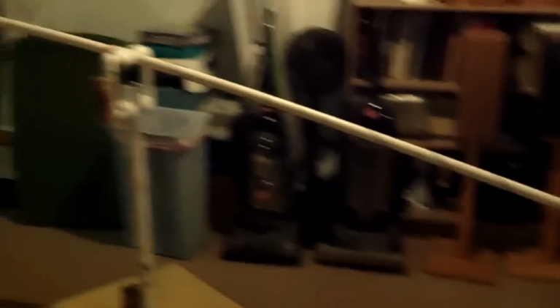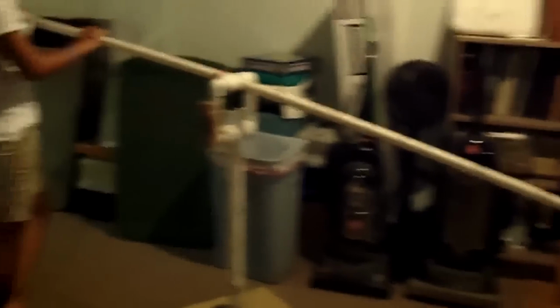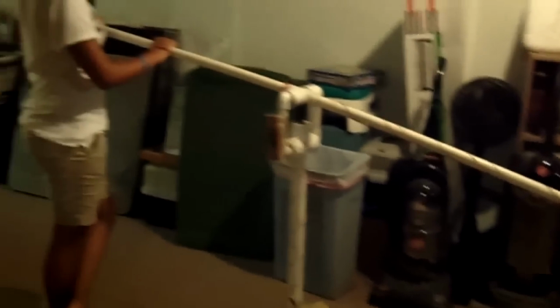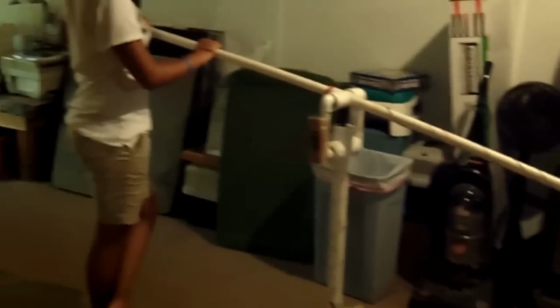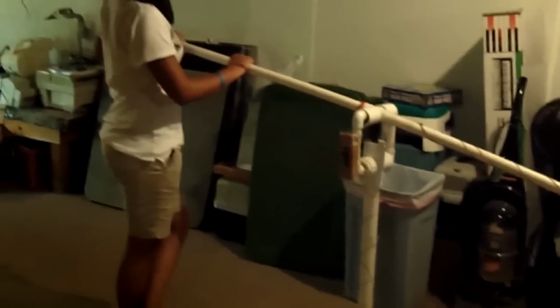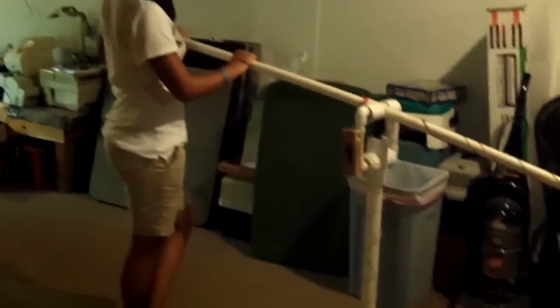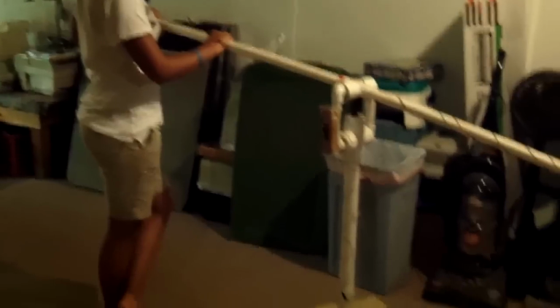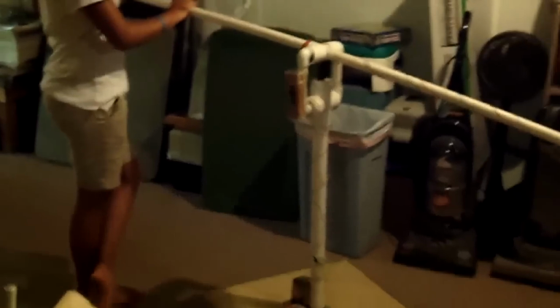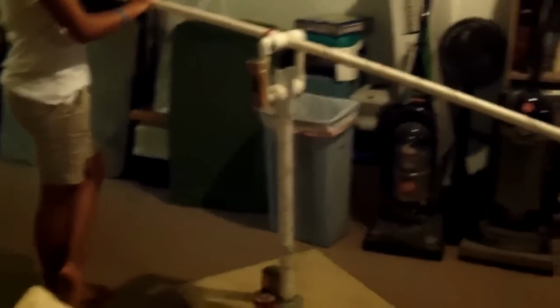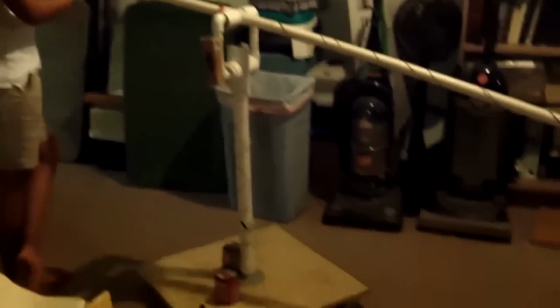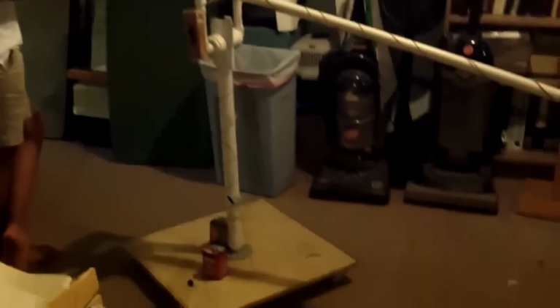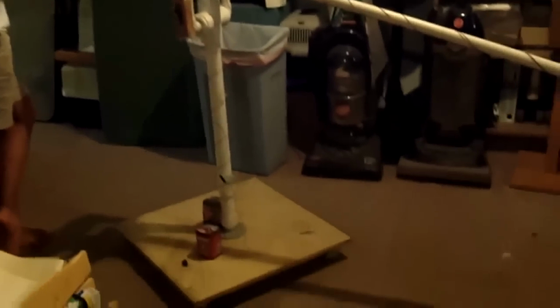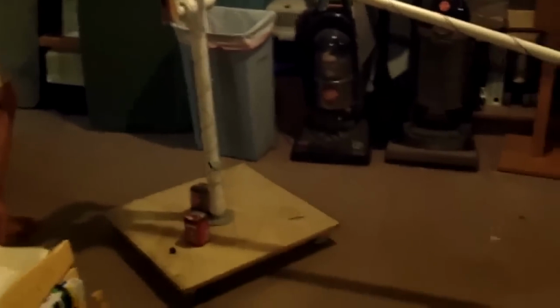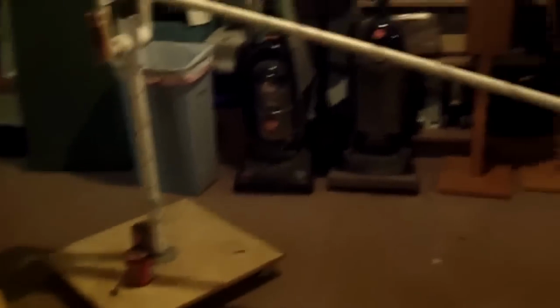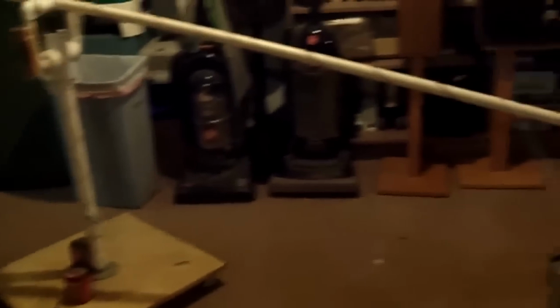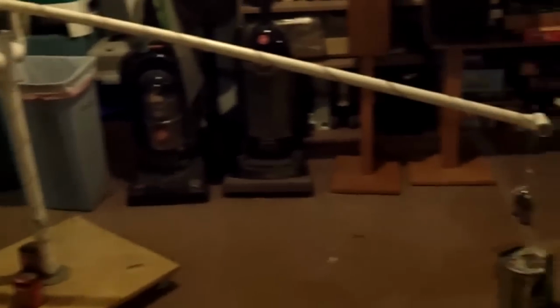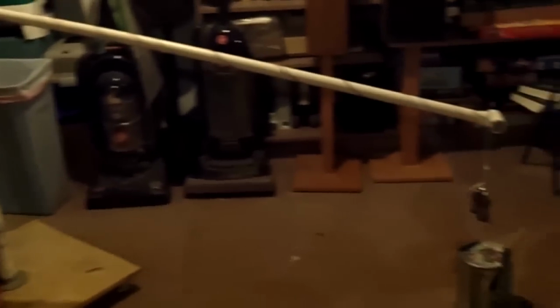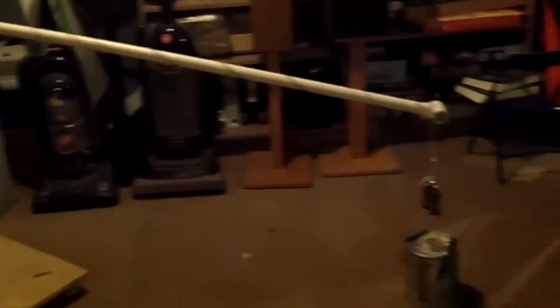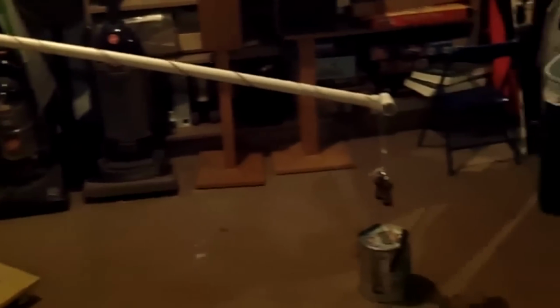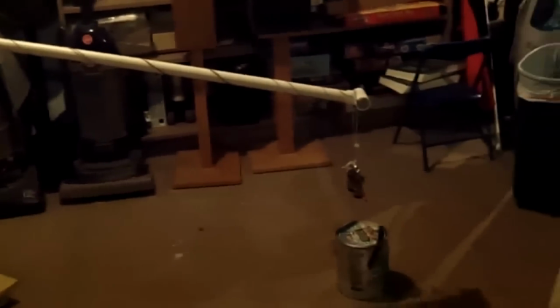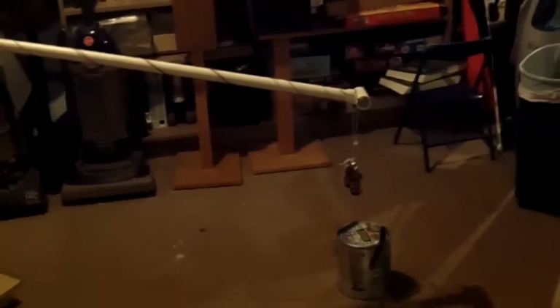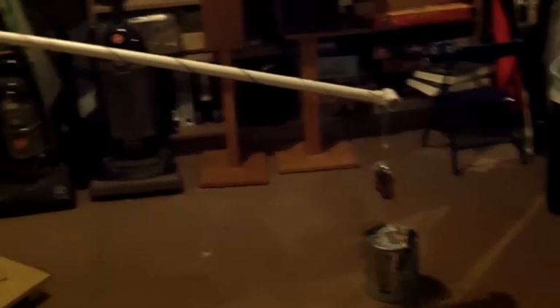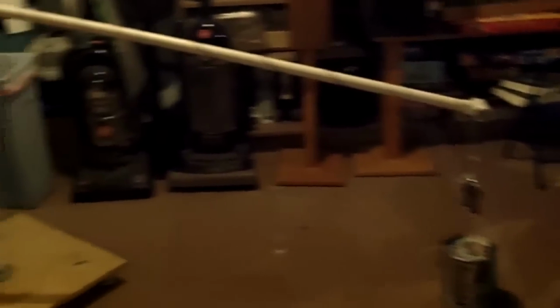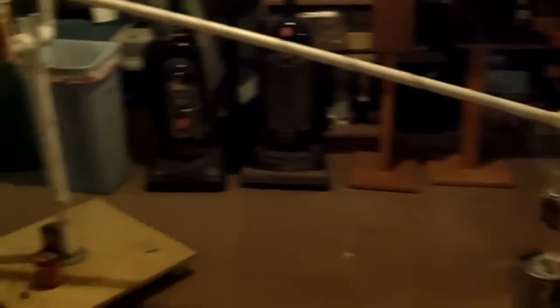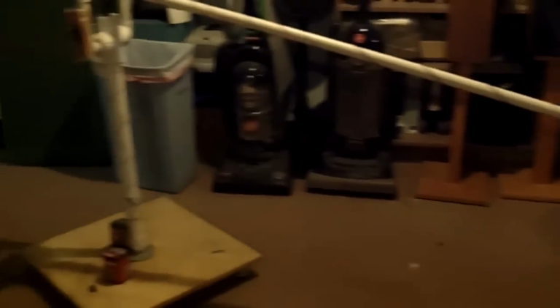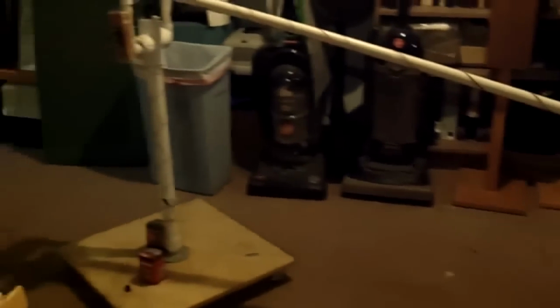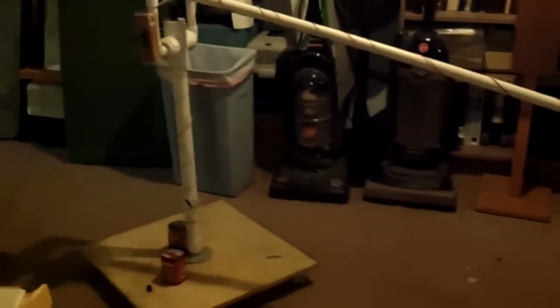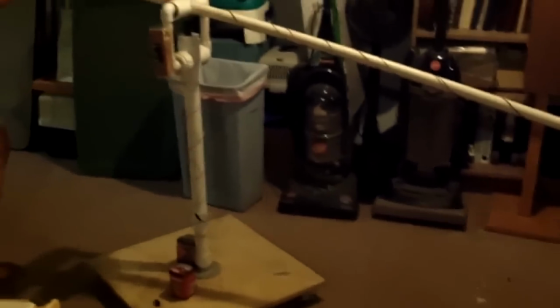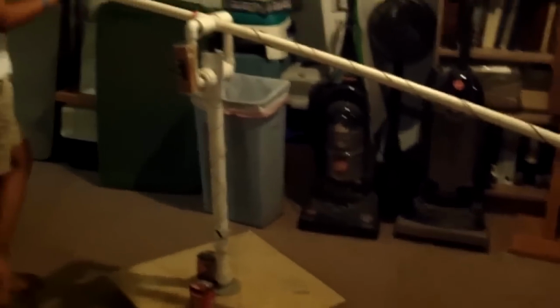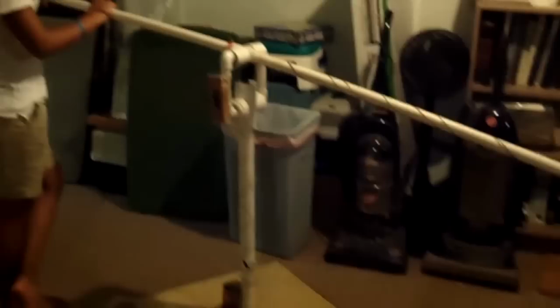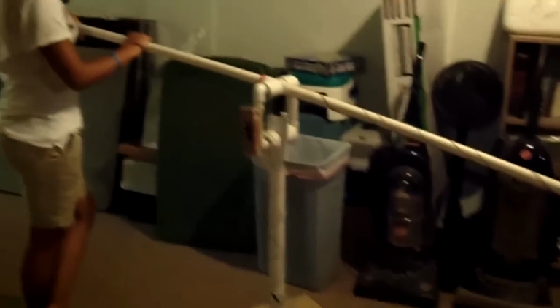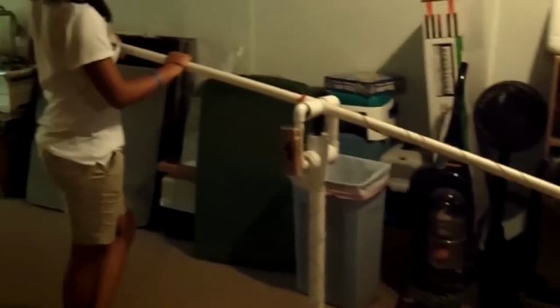Instead of cardboard, we use PVC pipe, our favorite building material, because it is inexpensive and easy to work with.